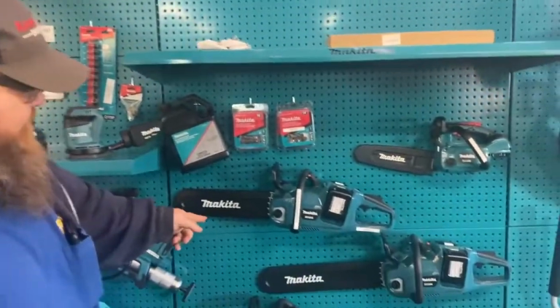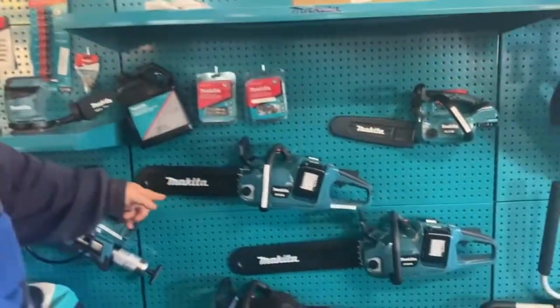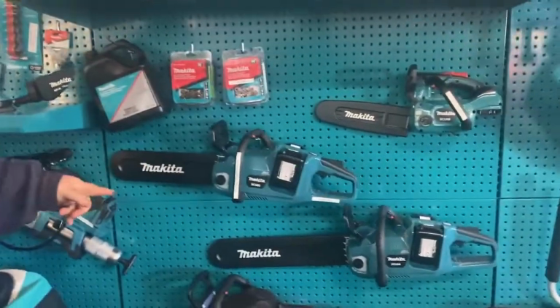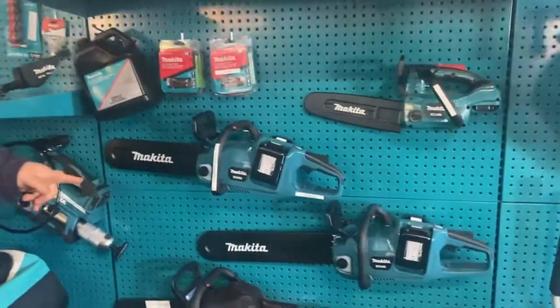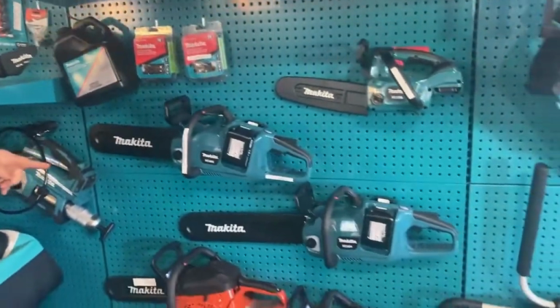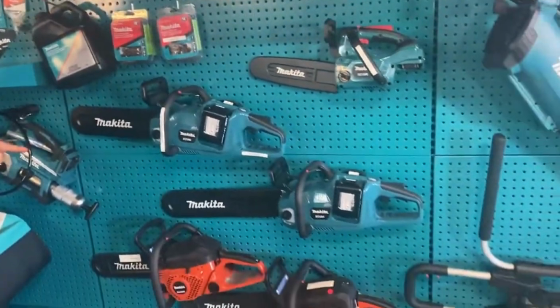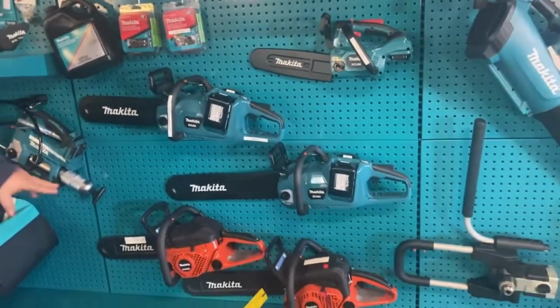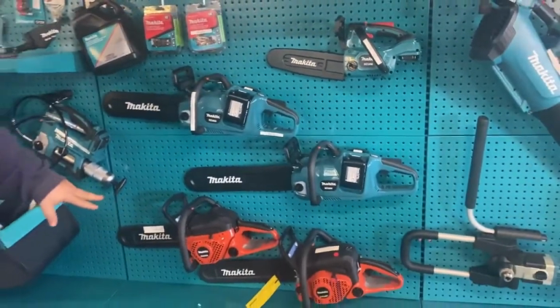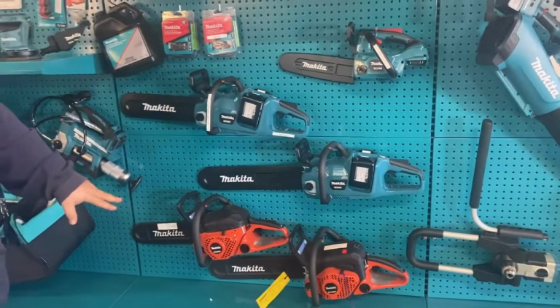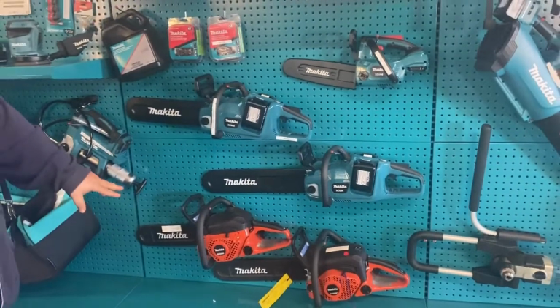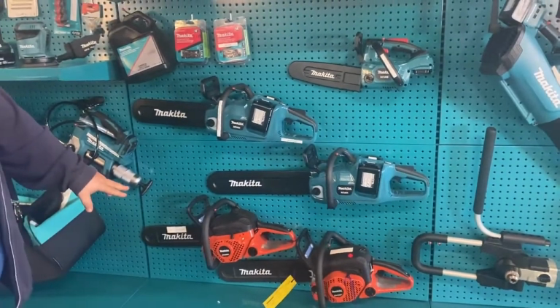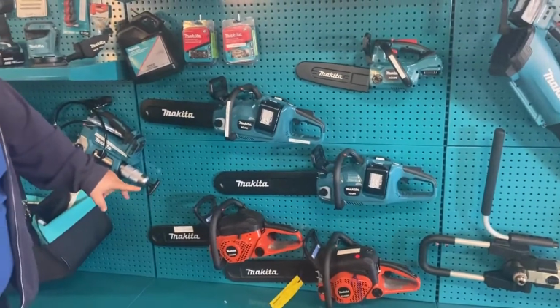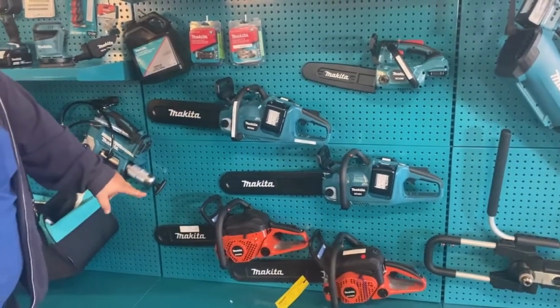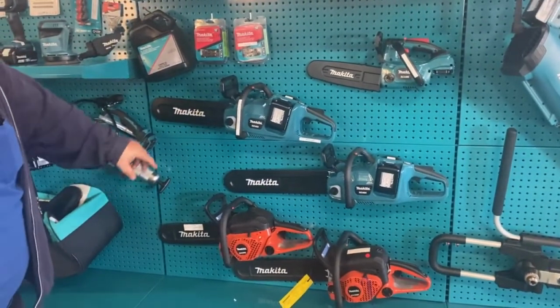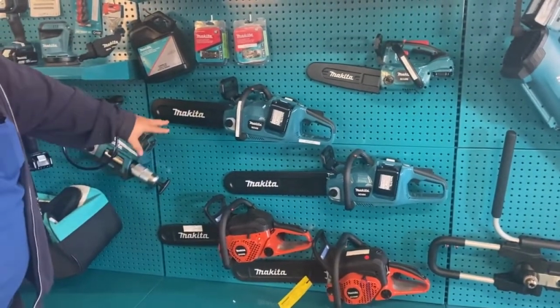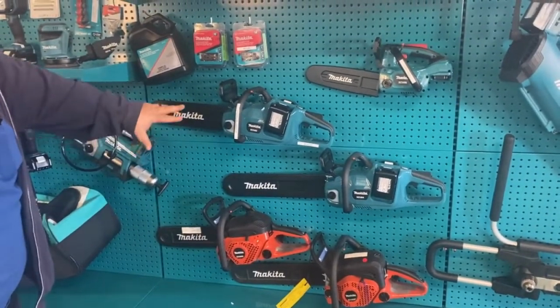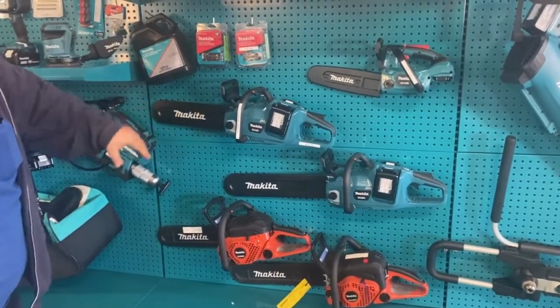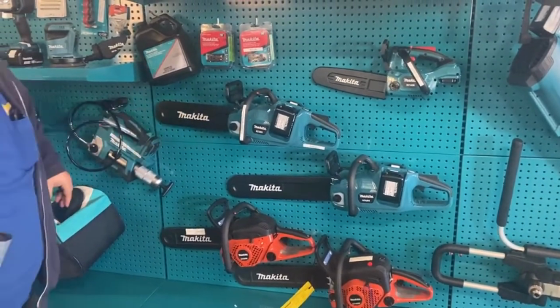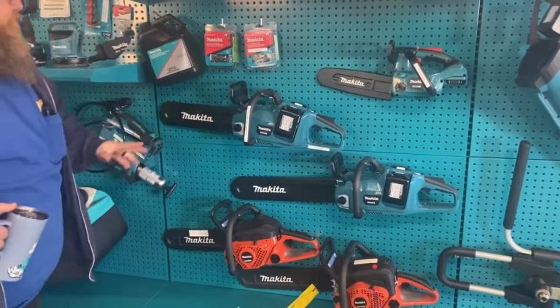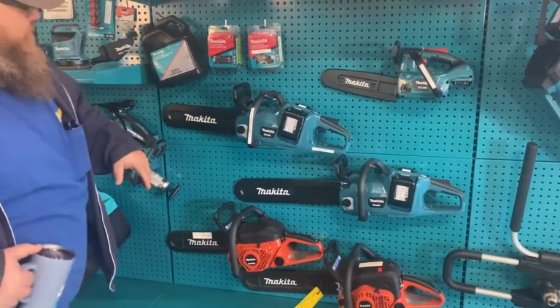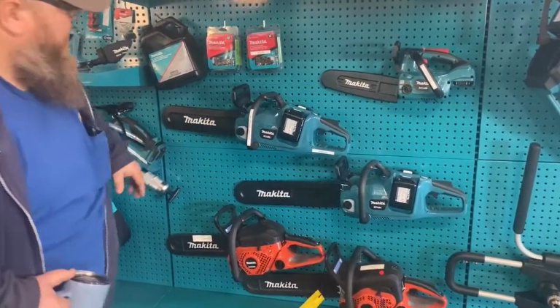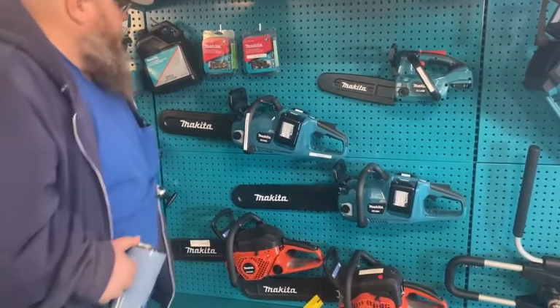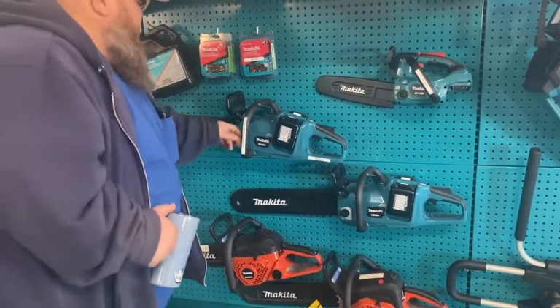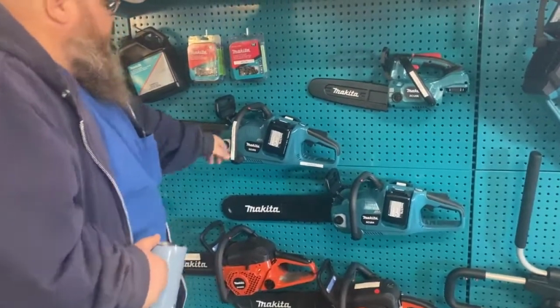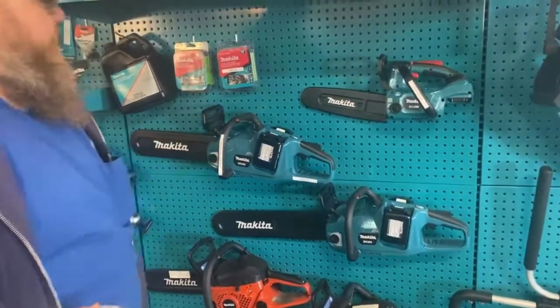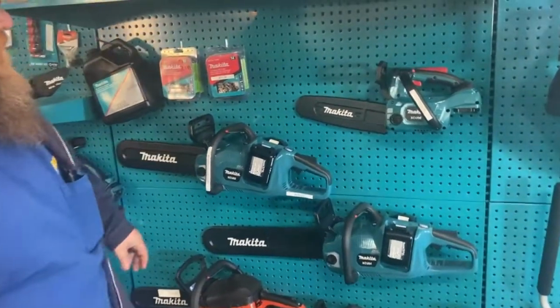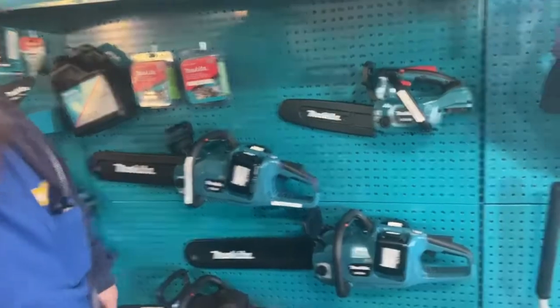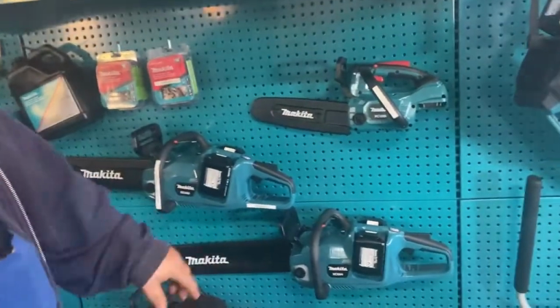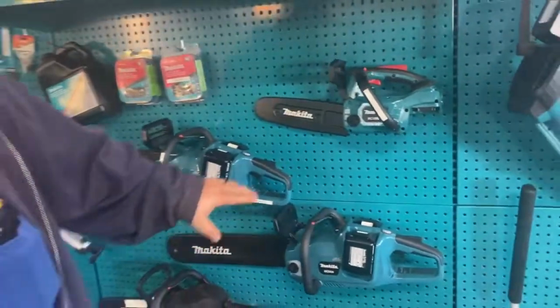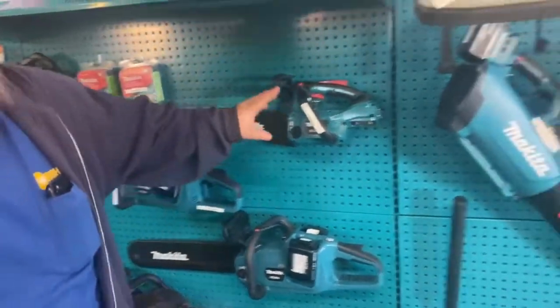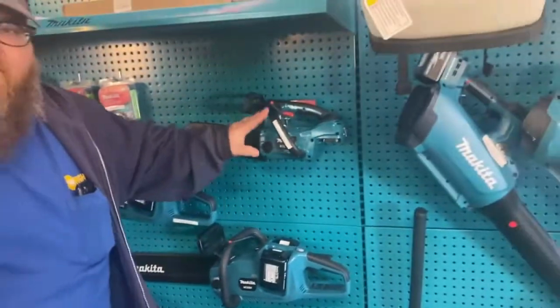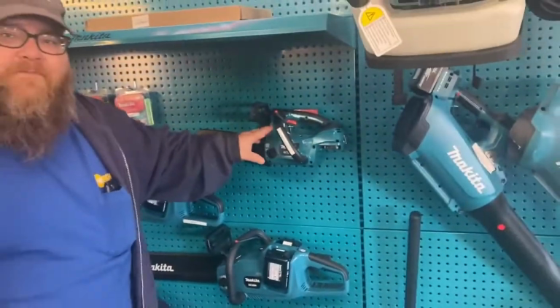Chainsaws are badass. The two orange ones at the bottom are gas and the green — blue, whatever you want to call it — ones up here are electric. This tiny one's going home with me.